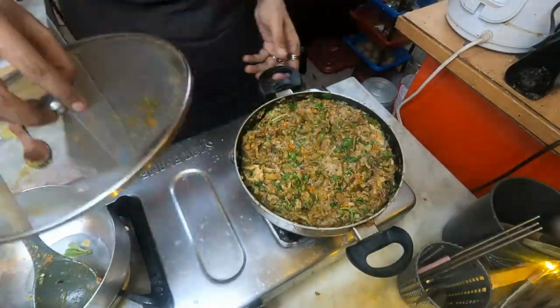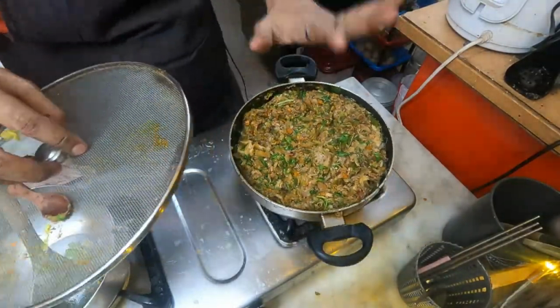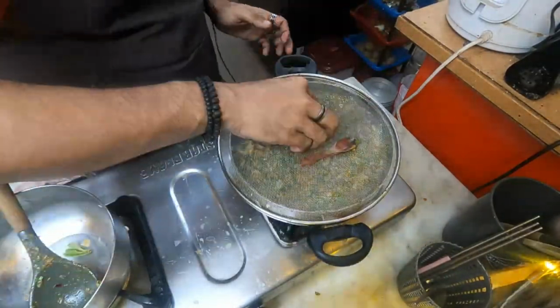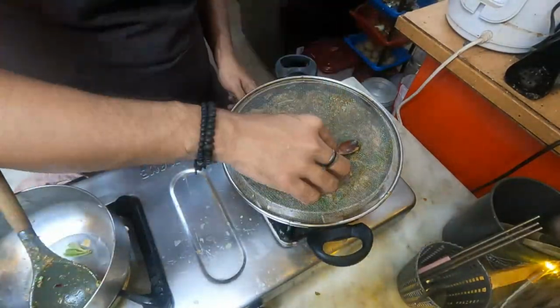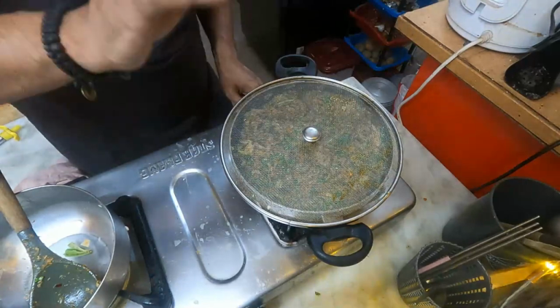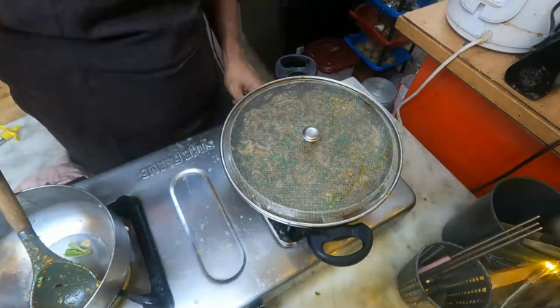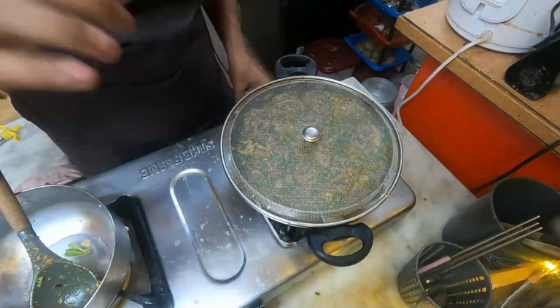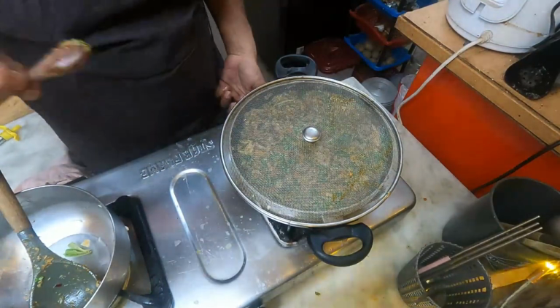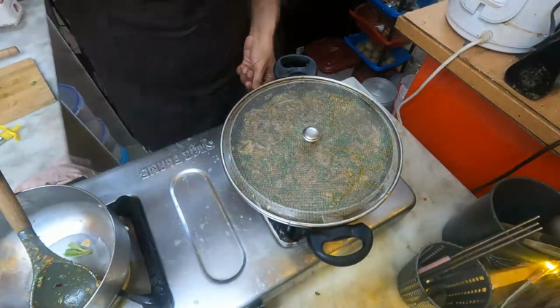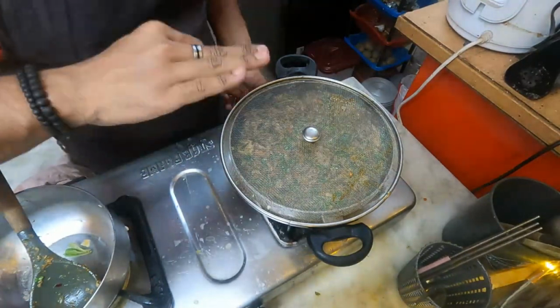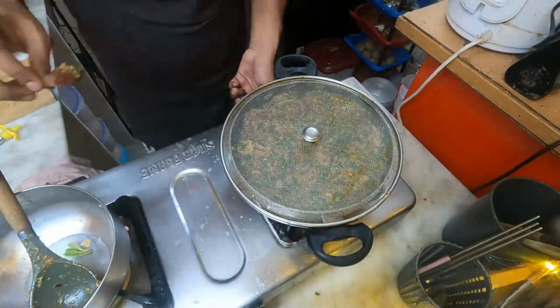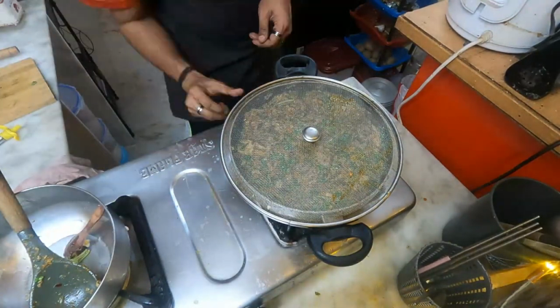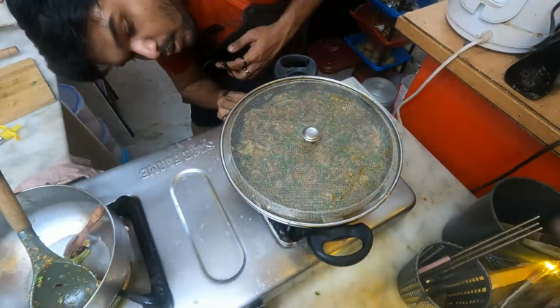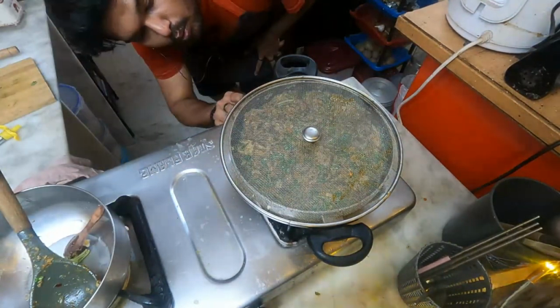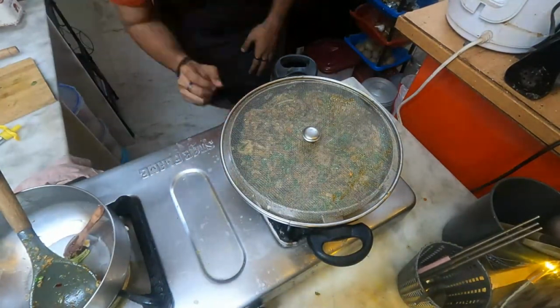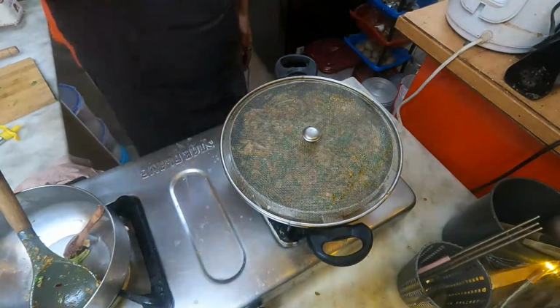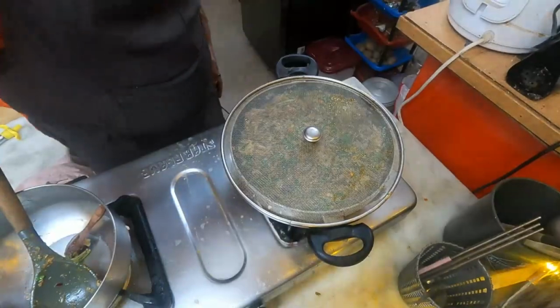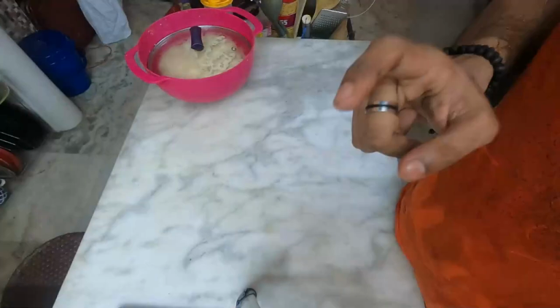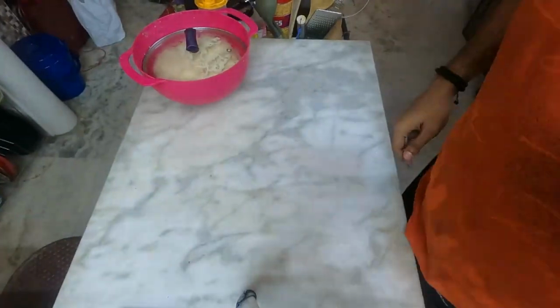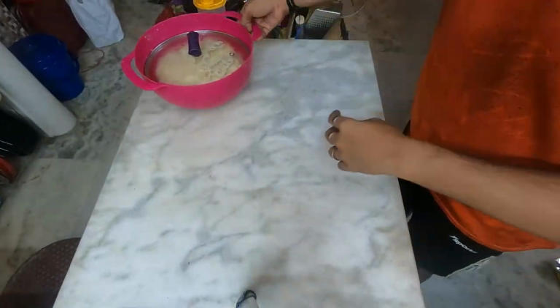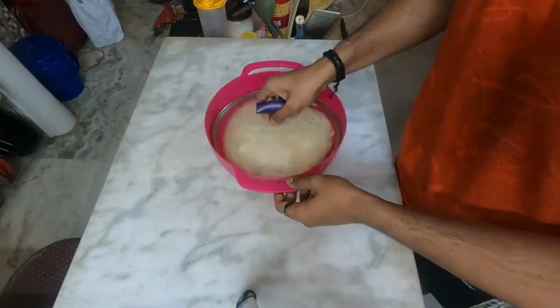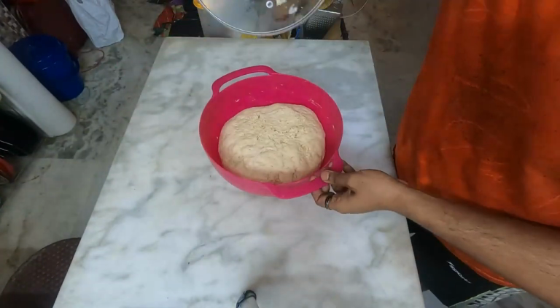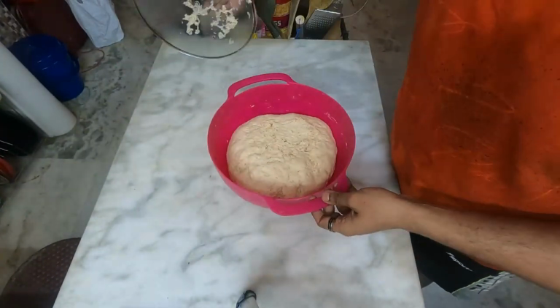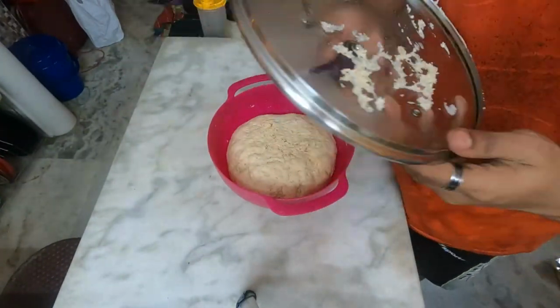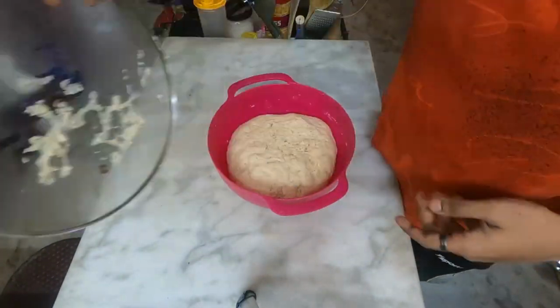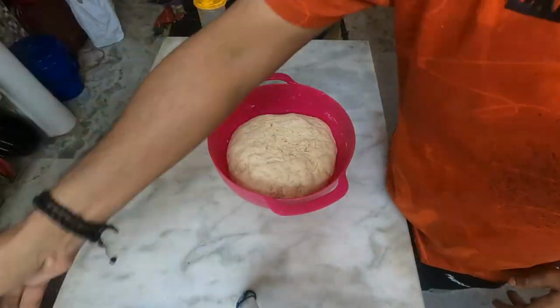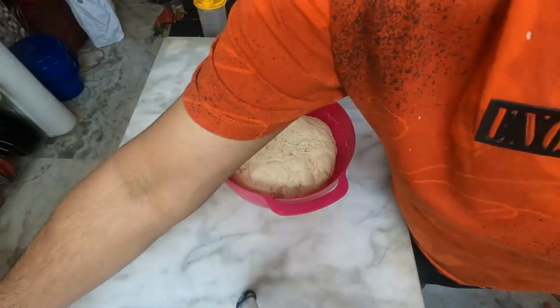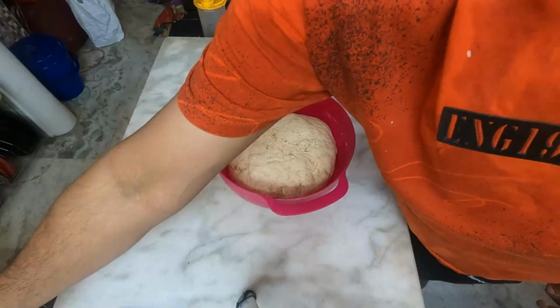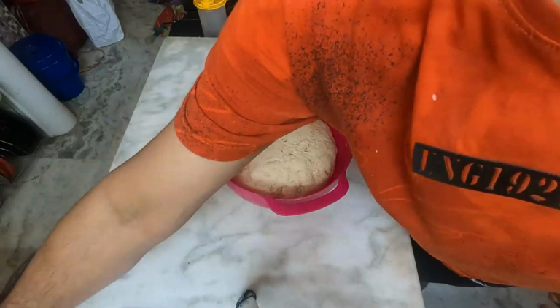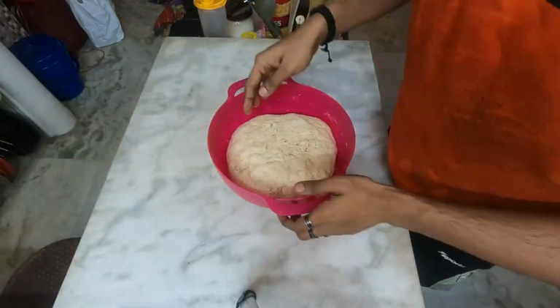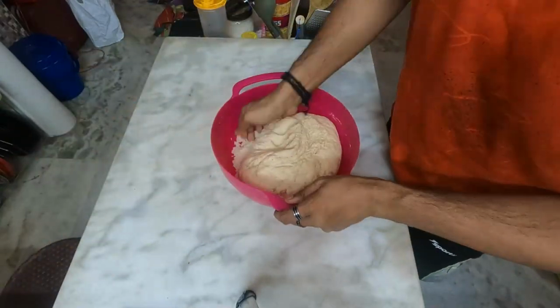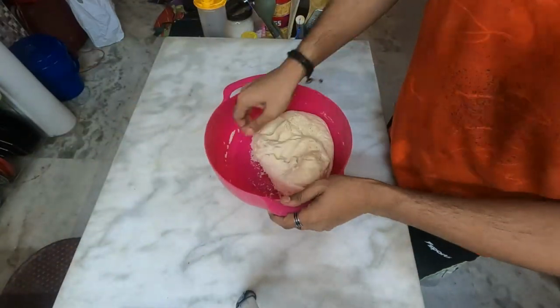My filling is done. I am going to let it cool down, then I am going to add some cheese and stuff it. I will bring you guys back when I am doing that. Let's quickly make our buns — I don't know if I am going to make buns or something similar to that, the shape might be different.